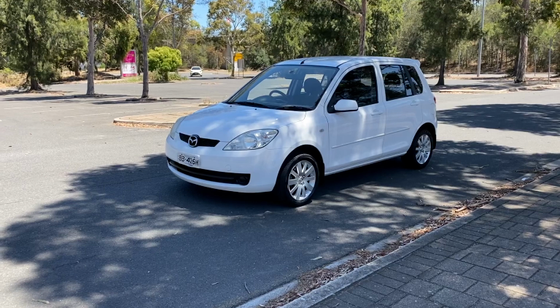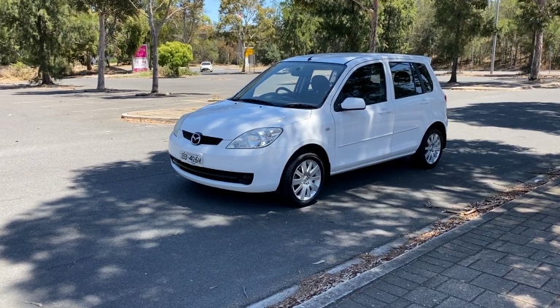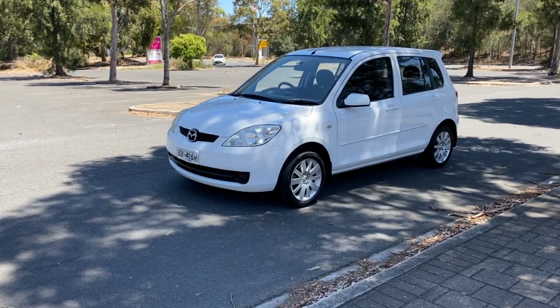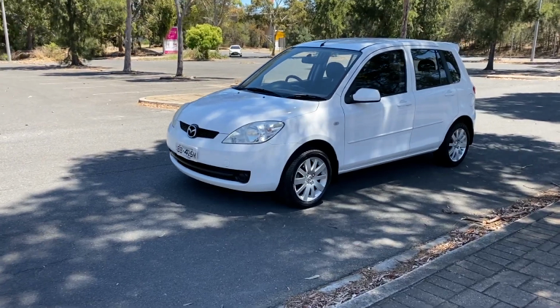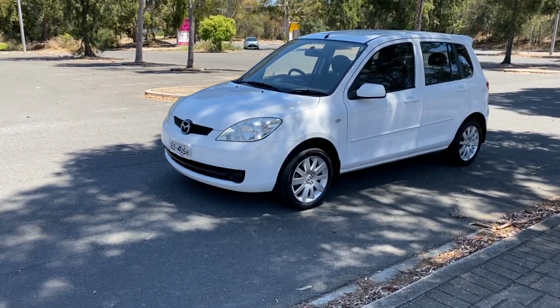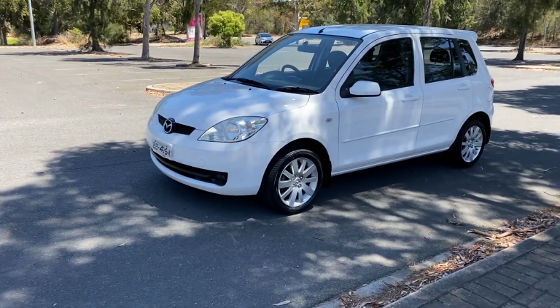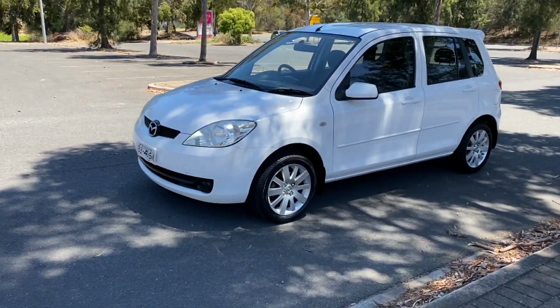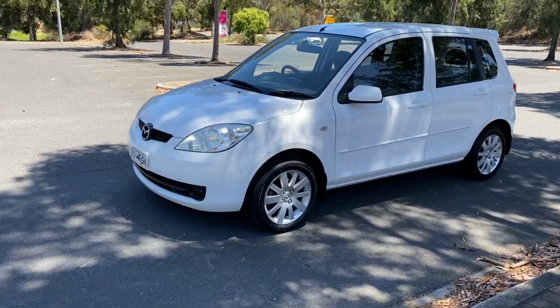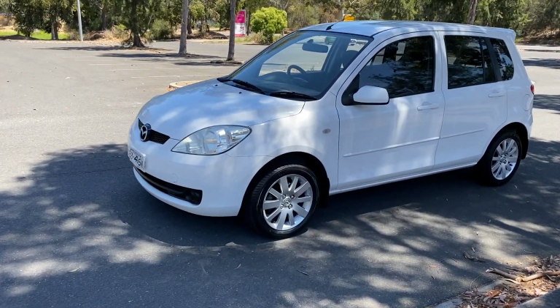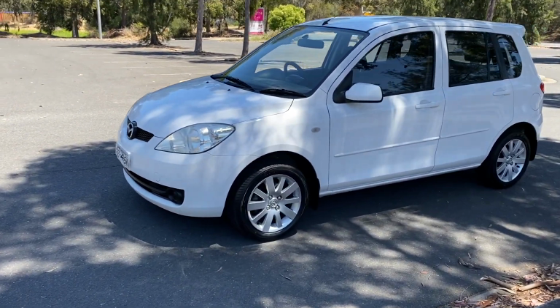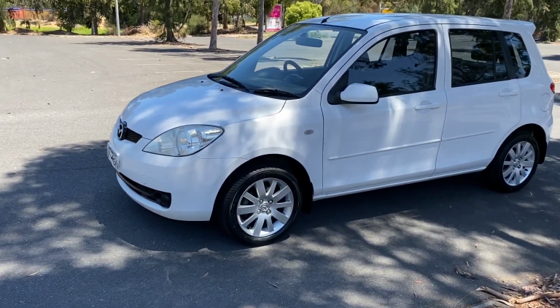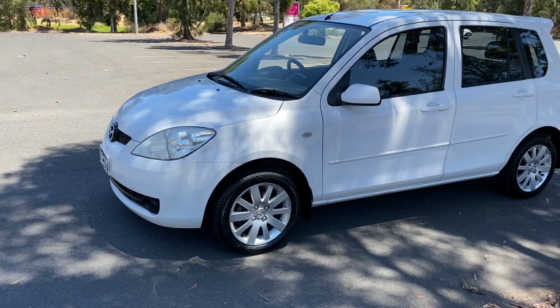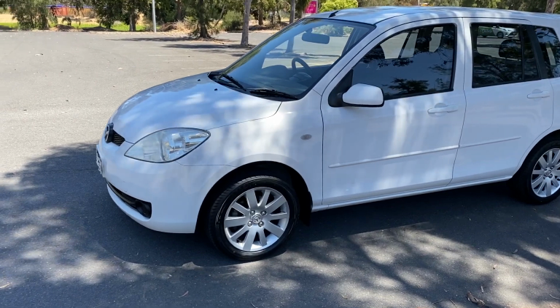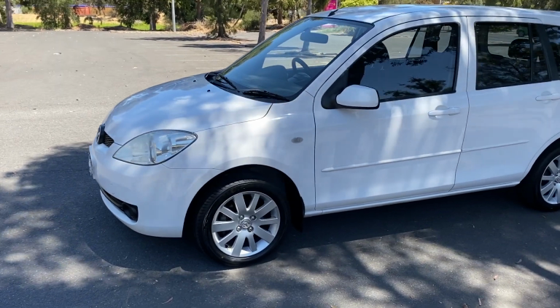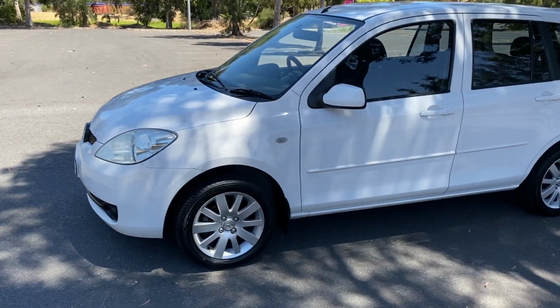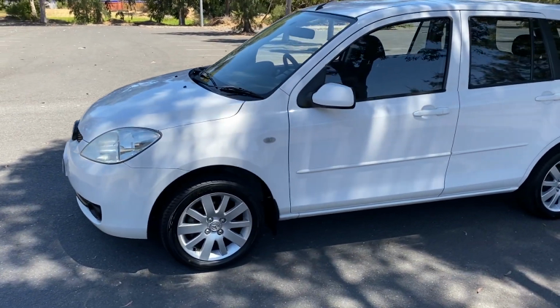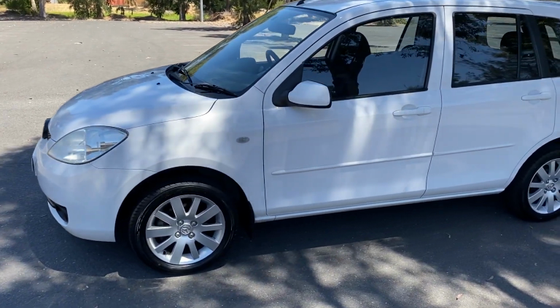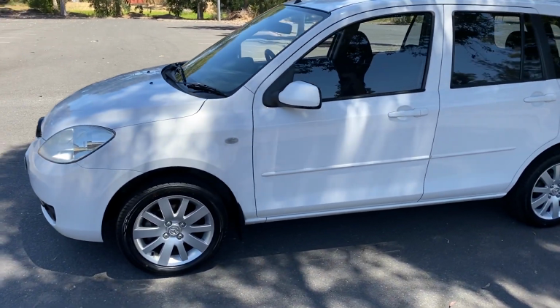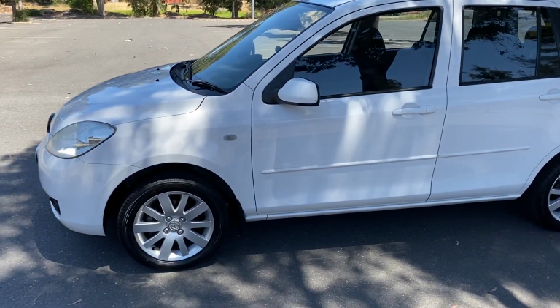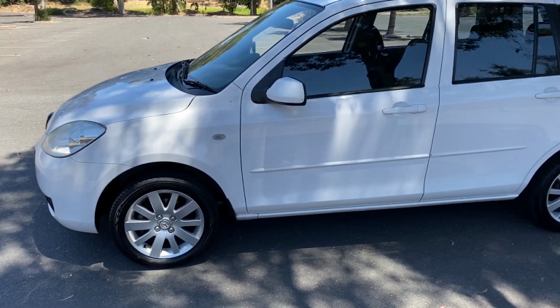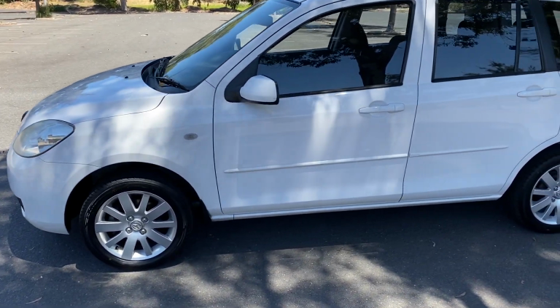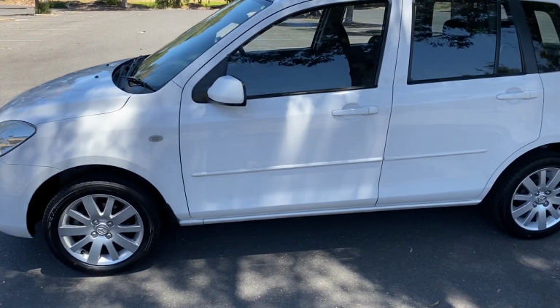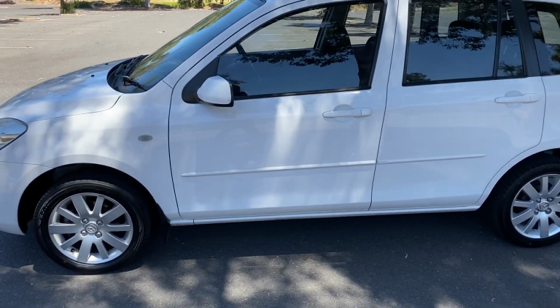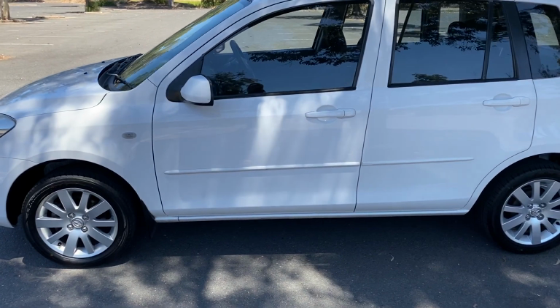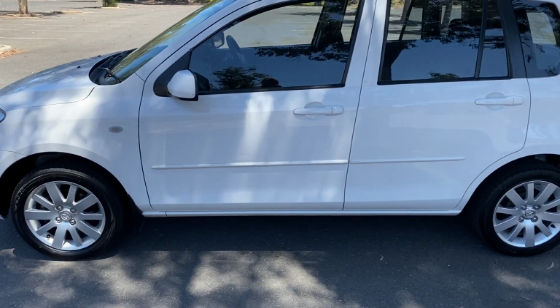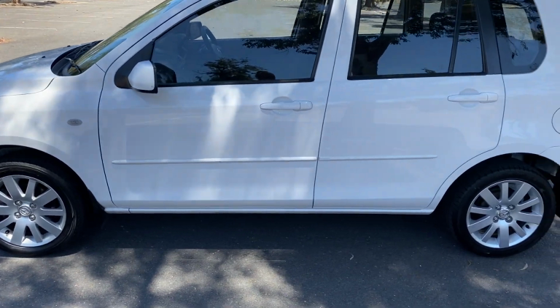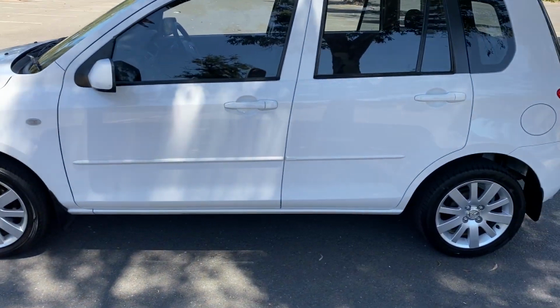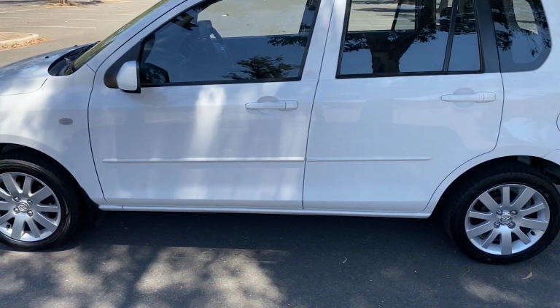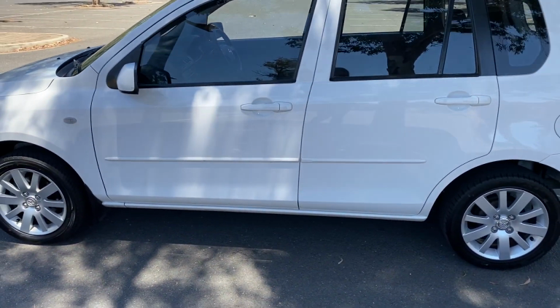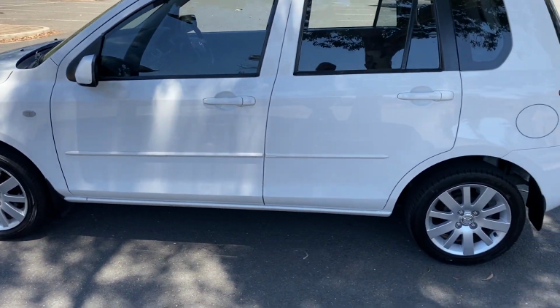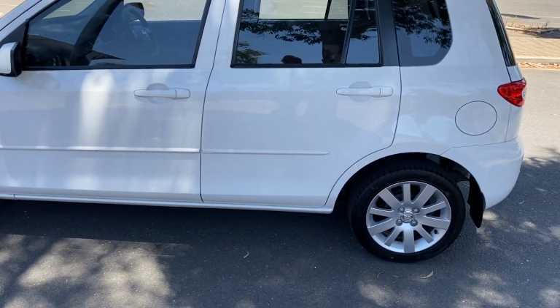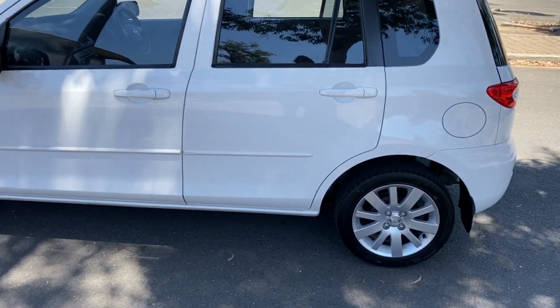Hi guys, welcome to Zupa Cars Warehouse and thanks for your inquiry. Here we have our 2005 Mazda 2. This car has a 1.5 litre four-cylinder engine and the fuel efficiency of 5.8 litres per 100 kilometres.